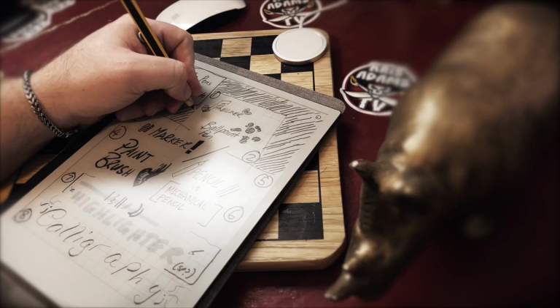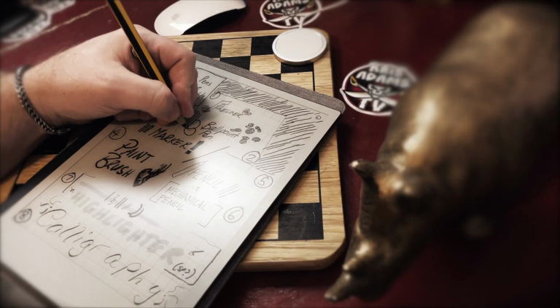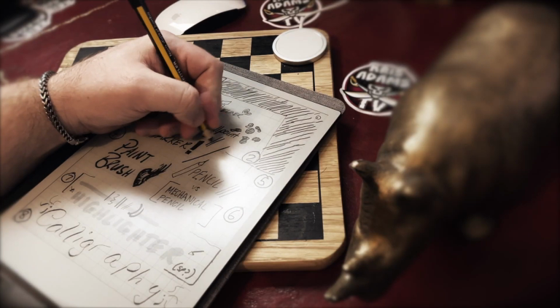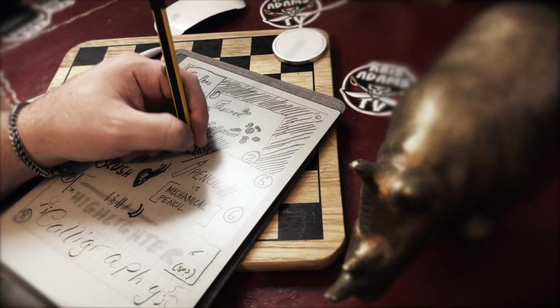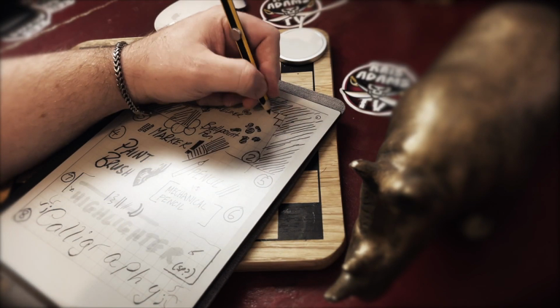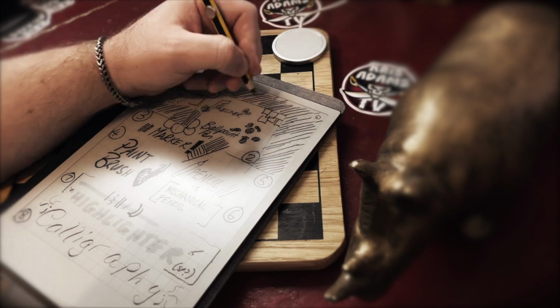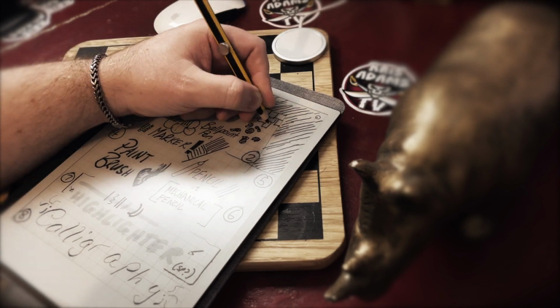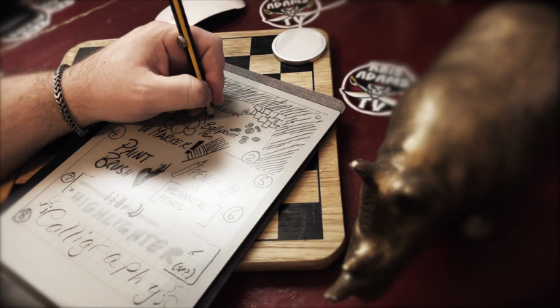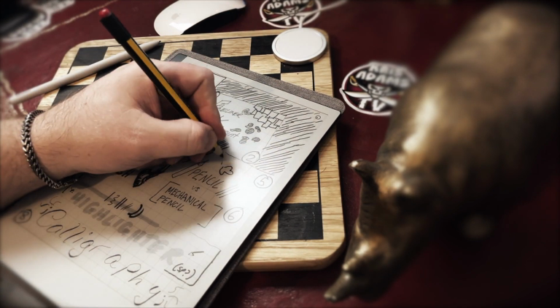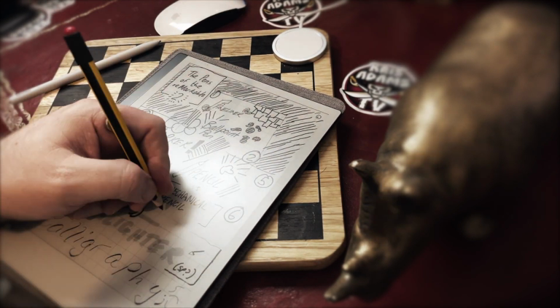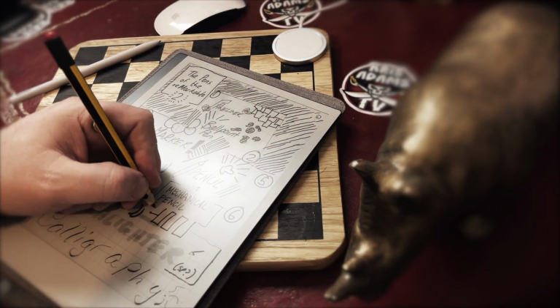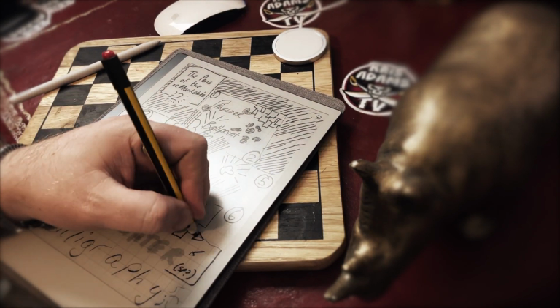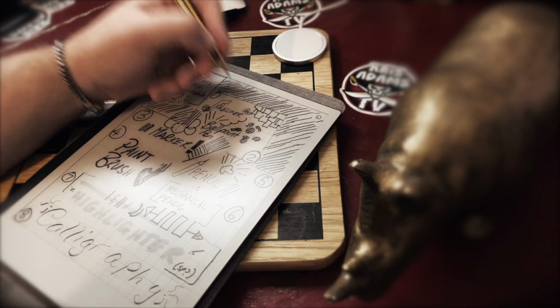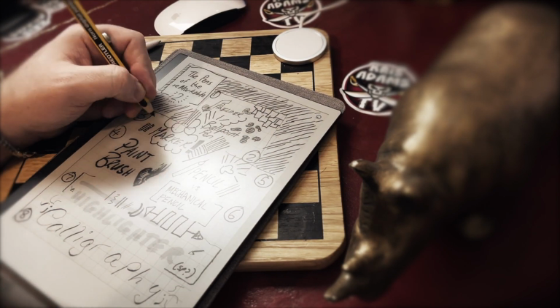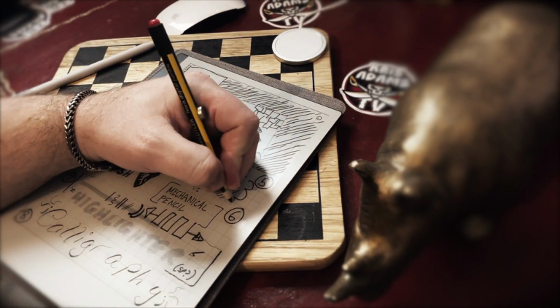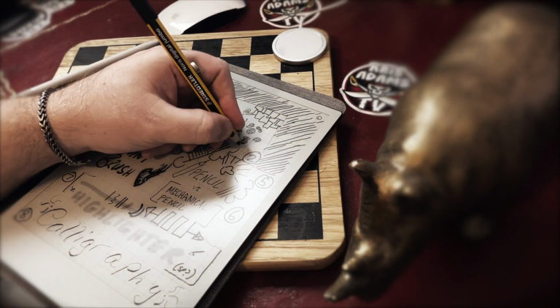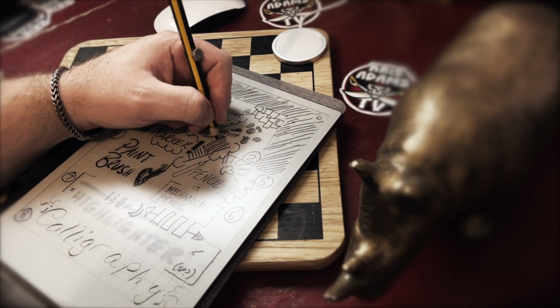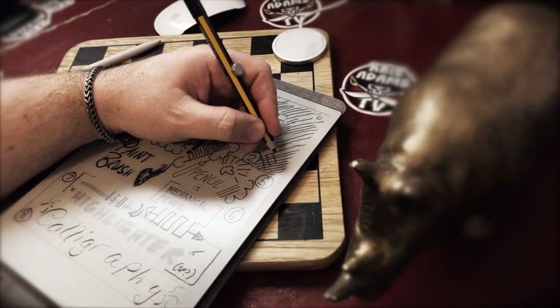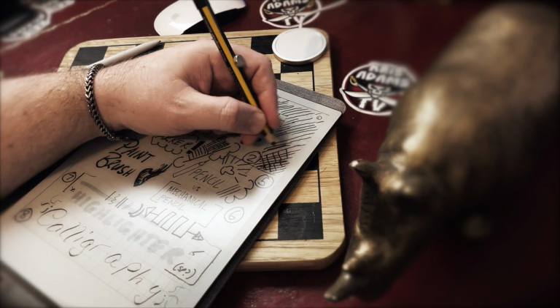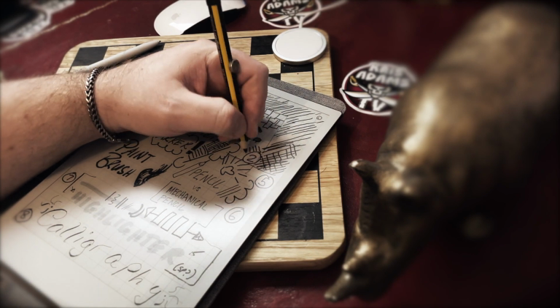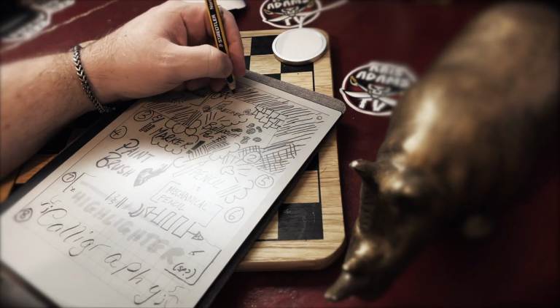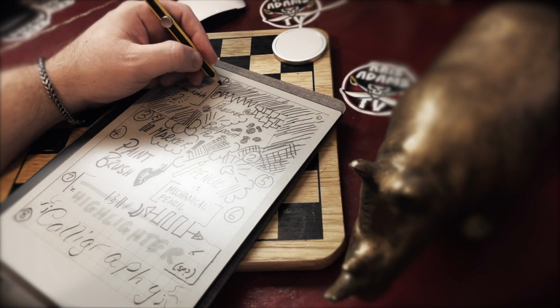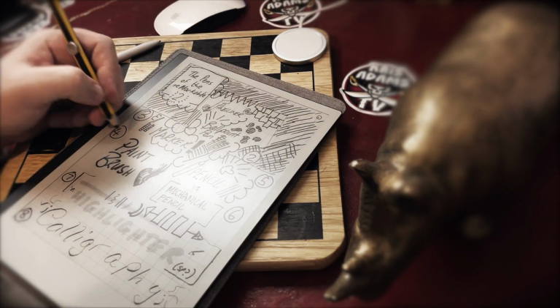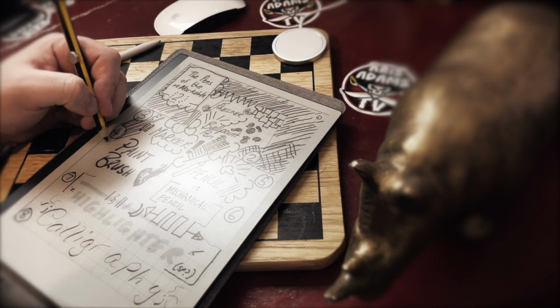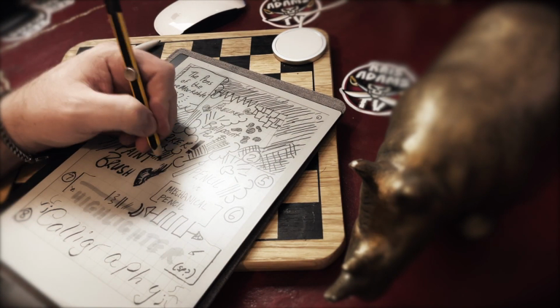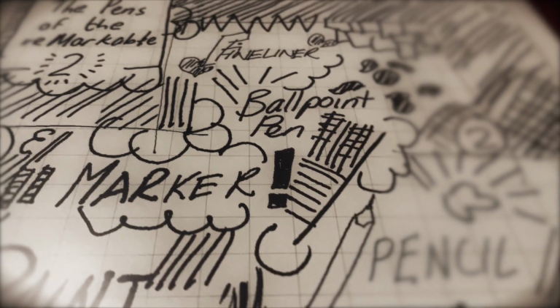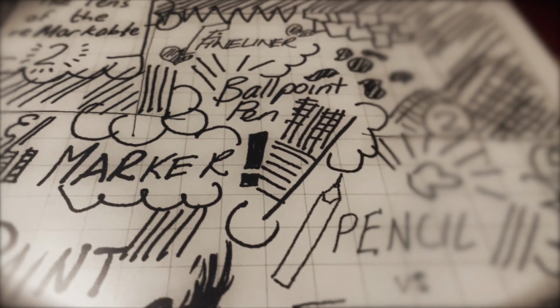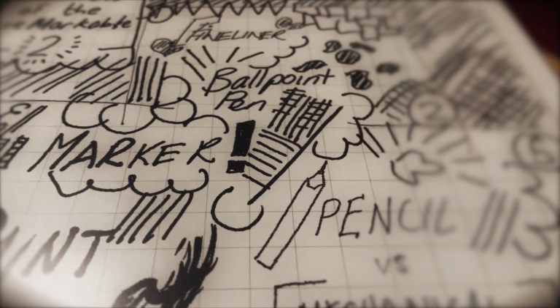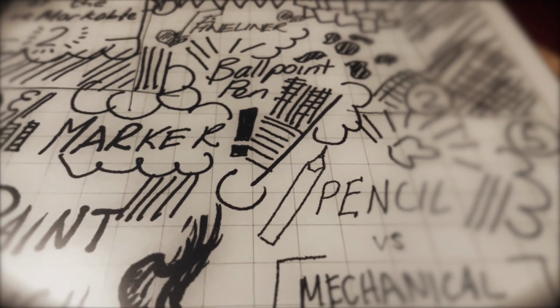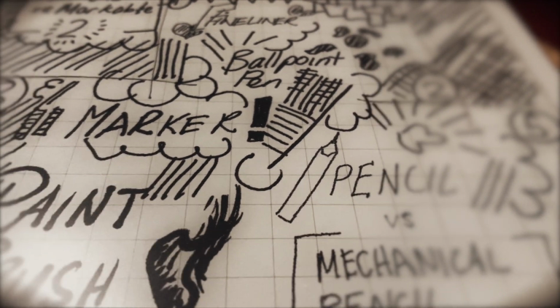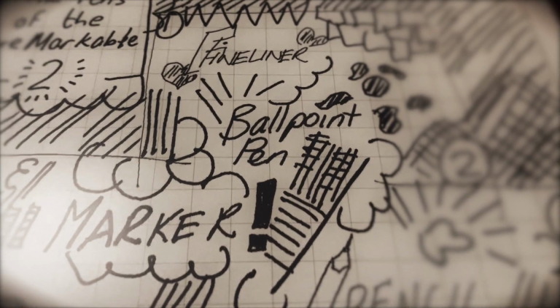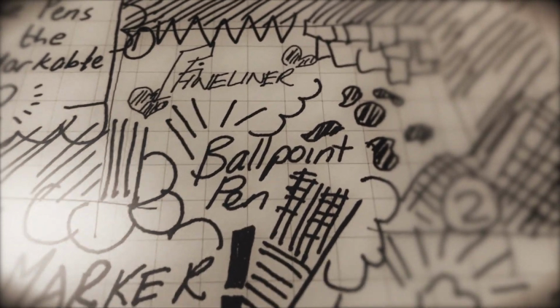The humble ballpoint pen. It's a great choice for writing, actually. Imagine that. It's pretty thick and meaty, but super legible if you're not trying to do any really precise small details.